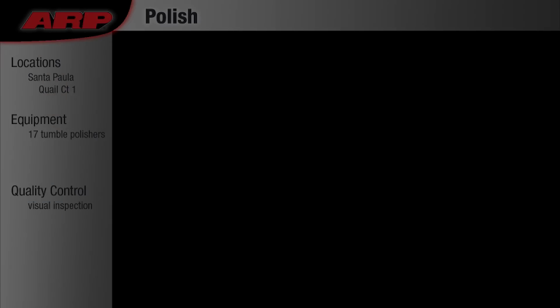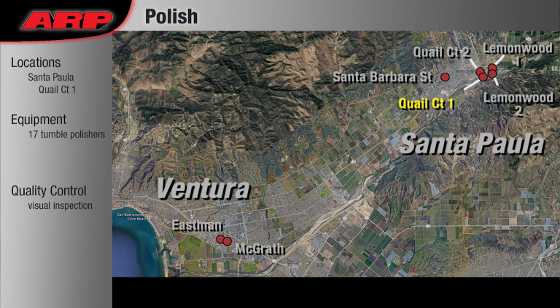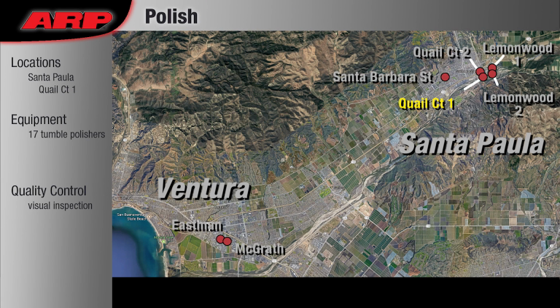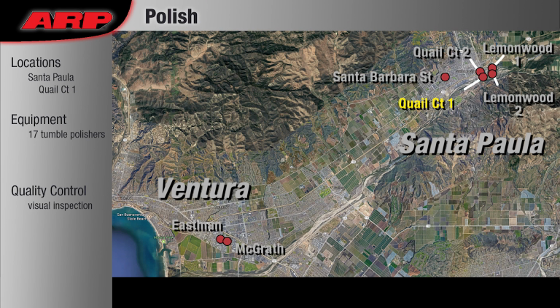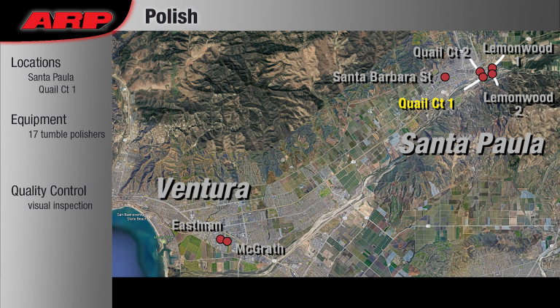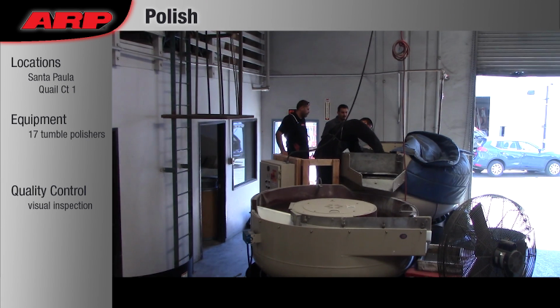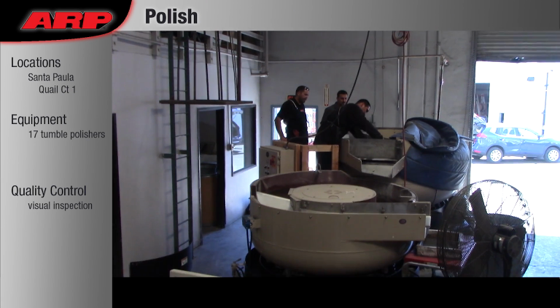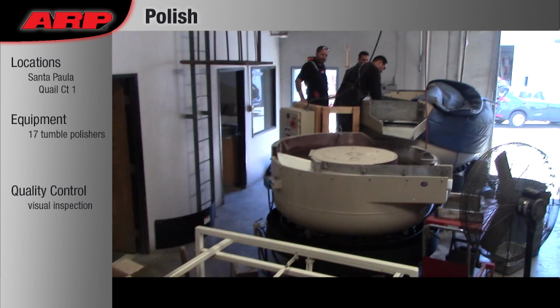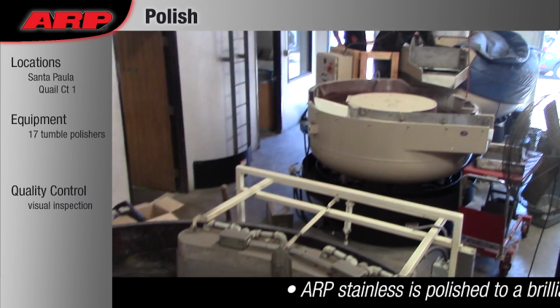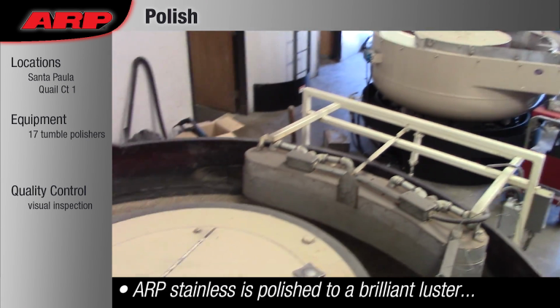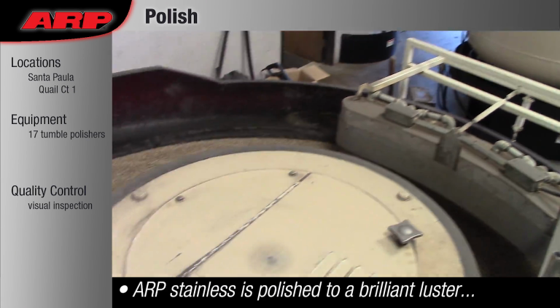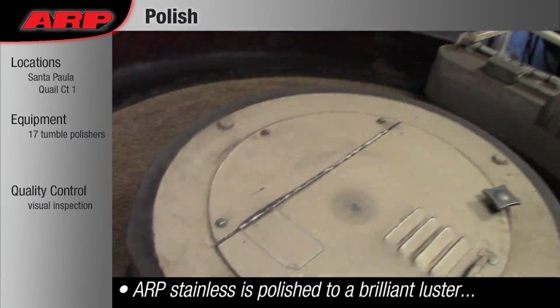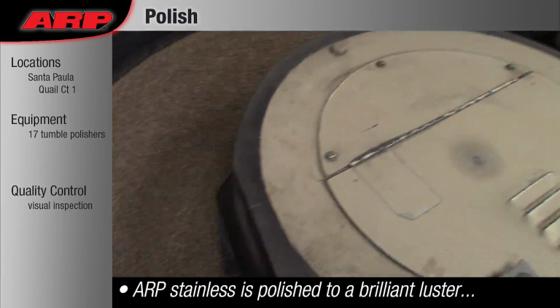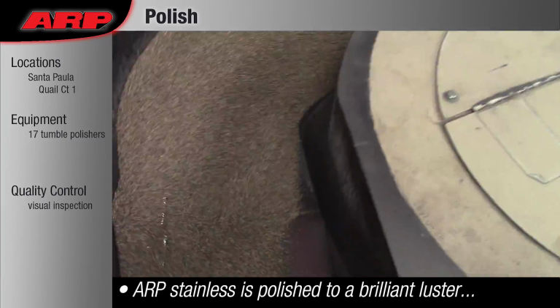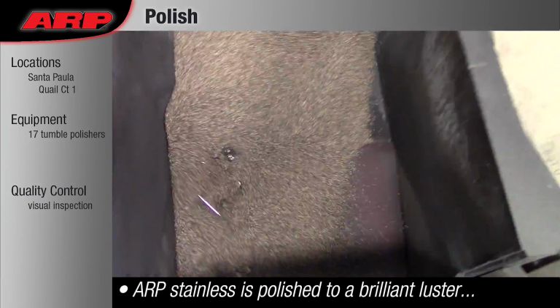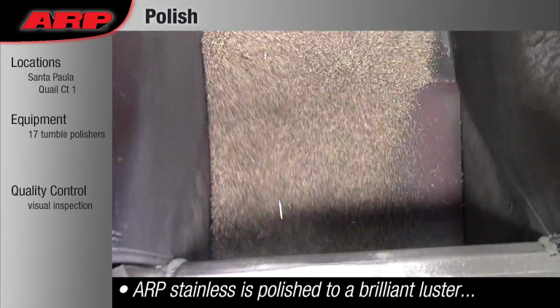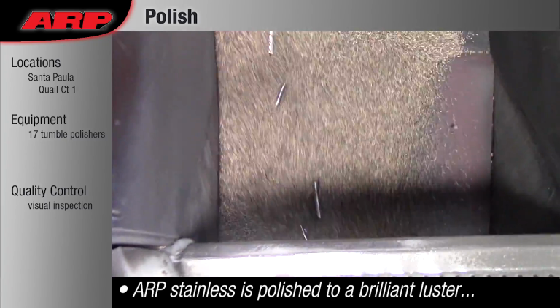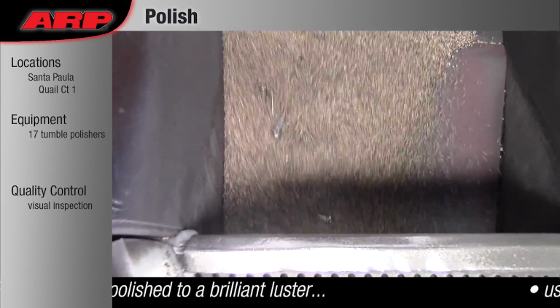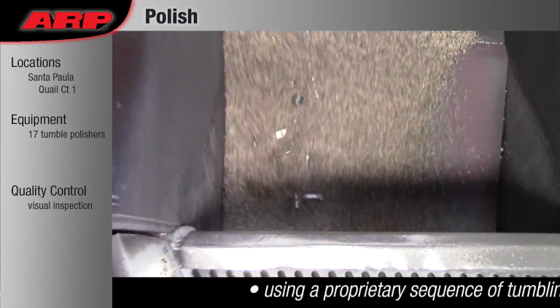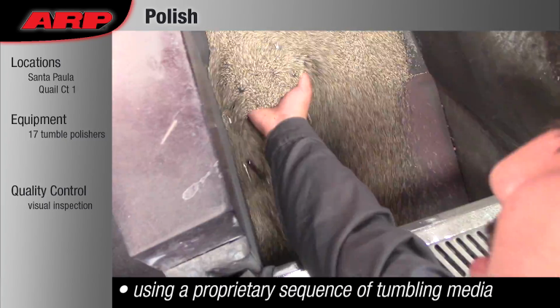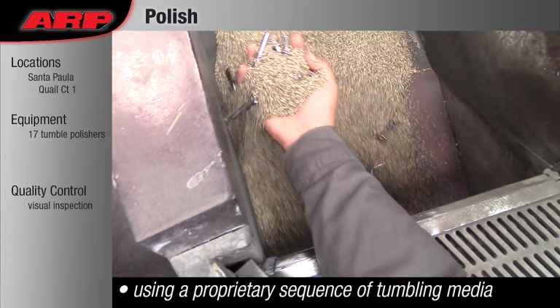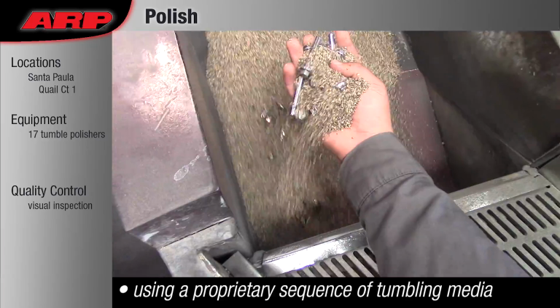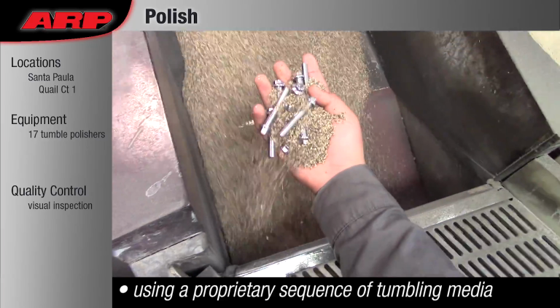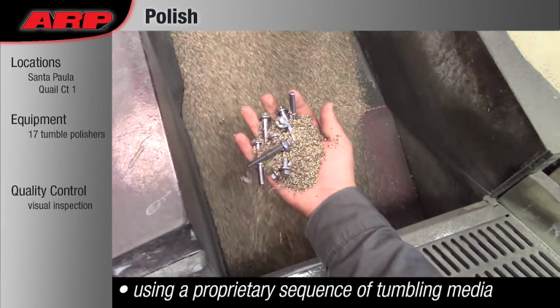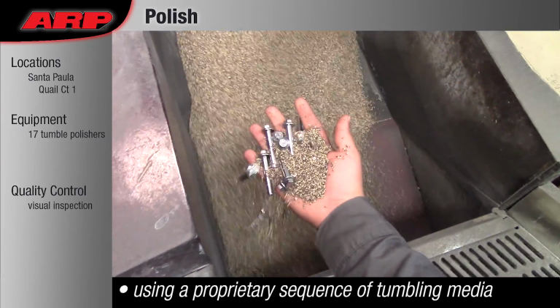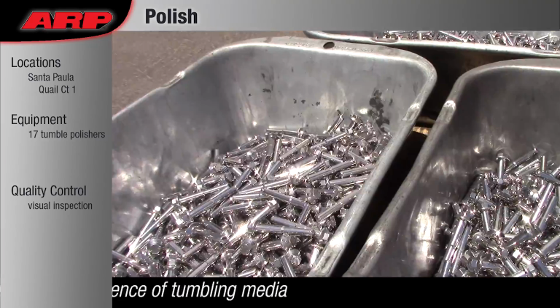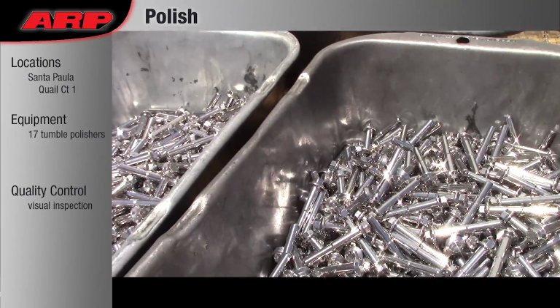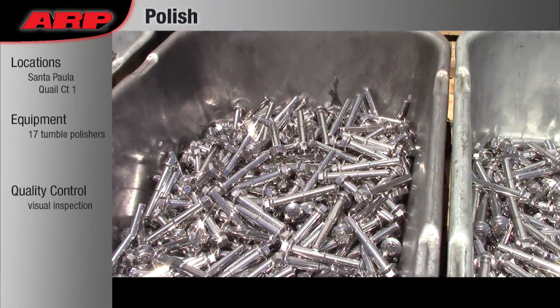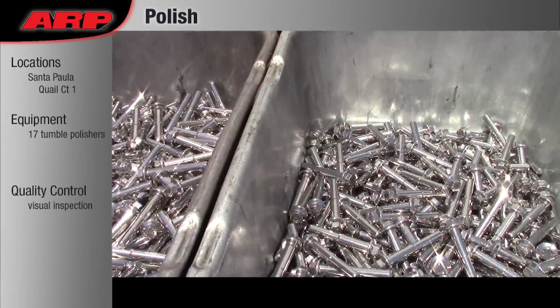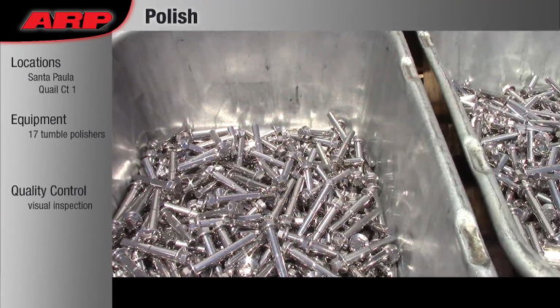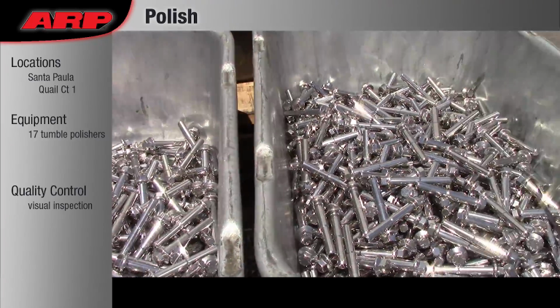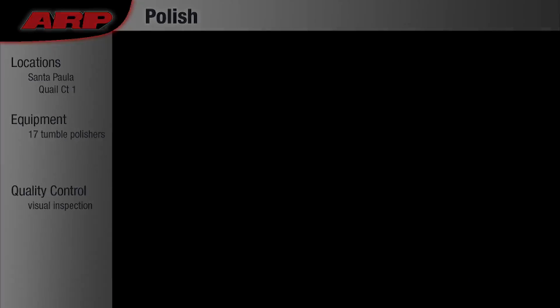Polishing: ARP polishes all of its stainless steel fasteners to a brilliant luster so you don't have to. This is accomplished with large tumble polishers using a progression of different media to achieve the signature ARP look.